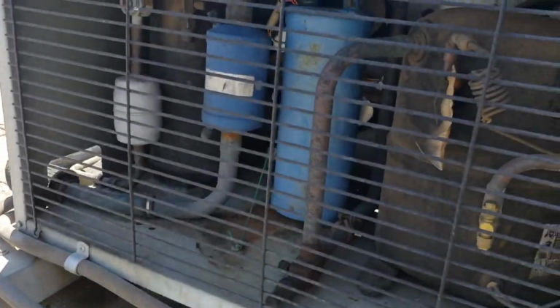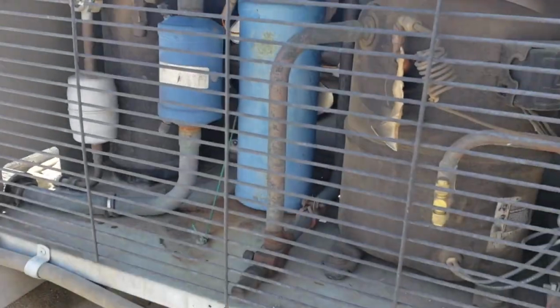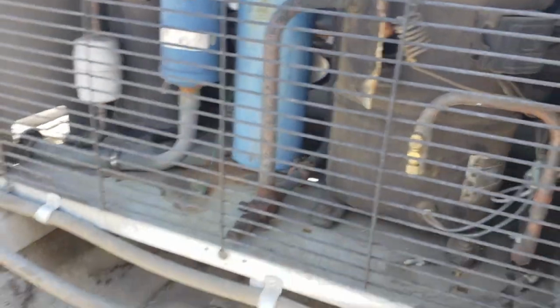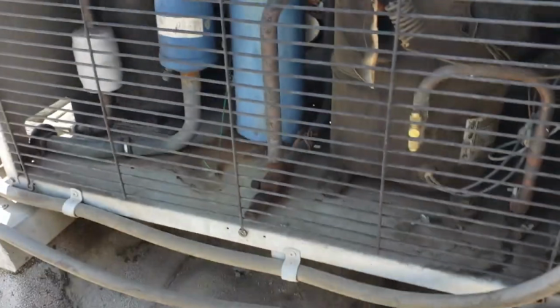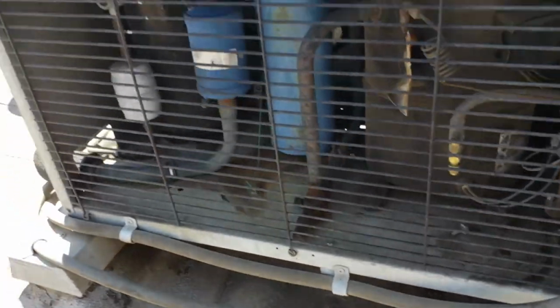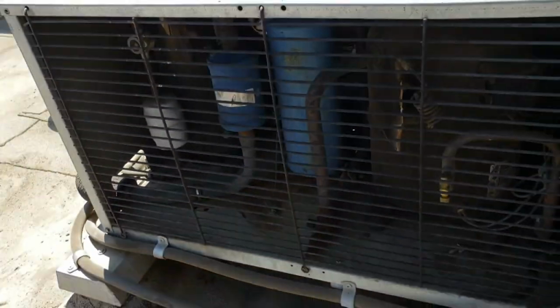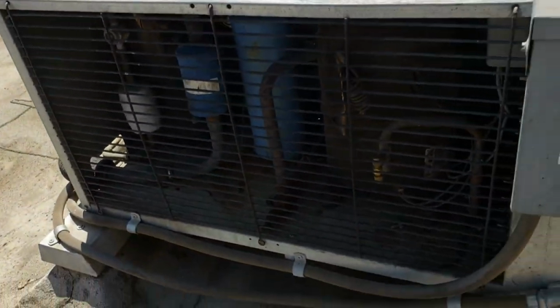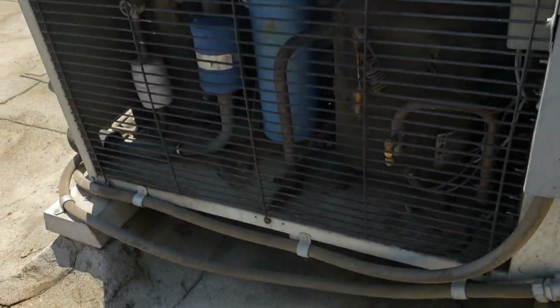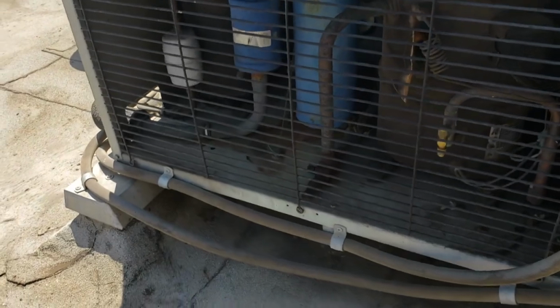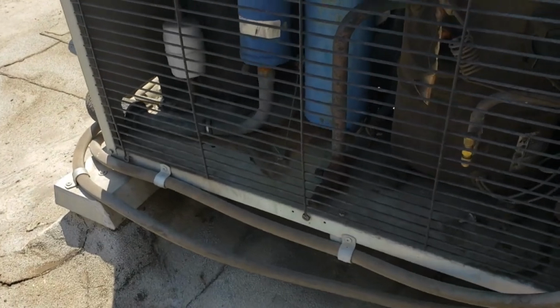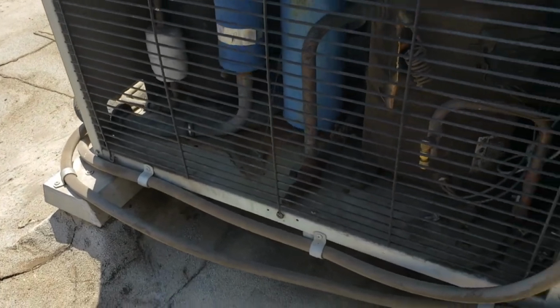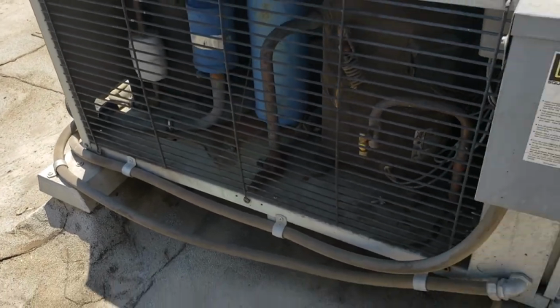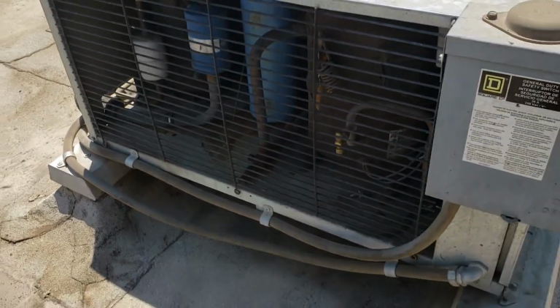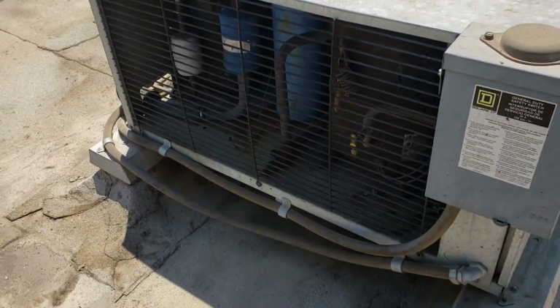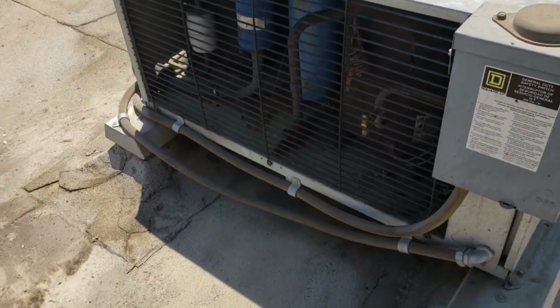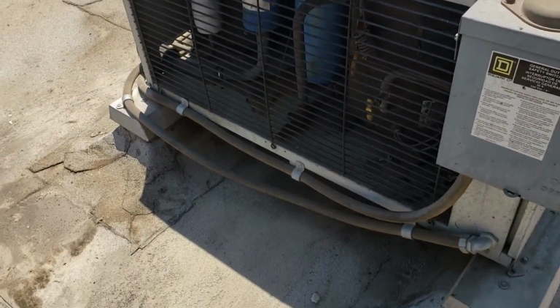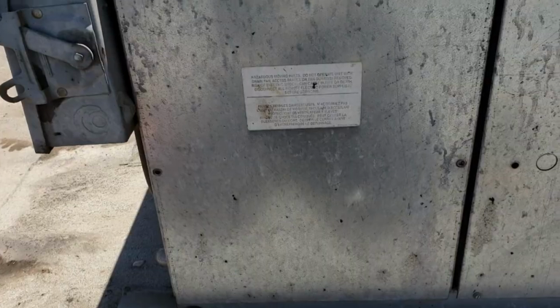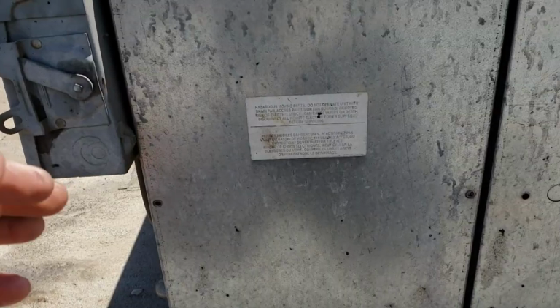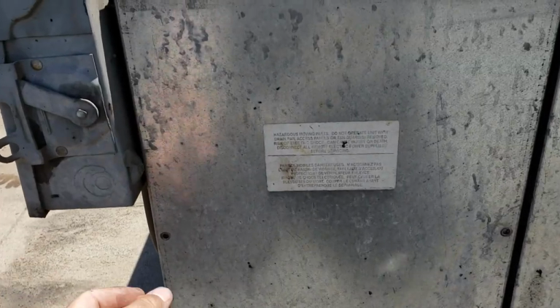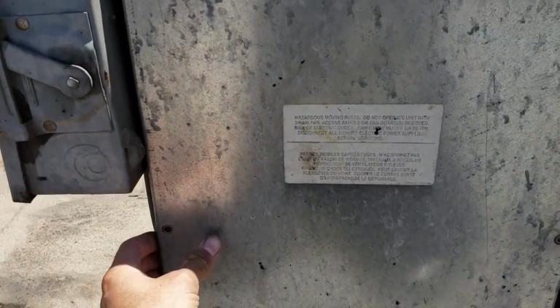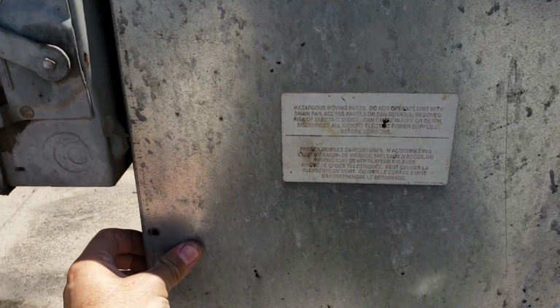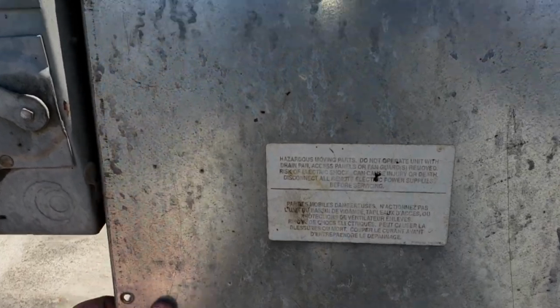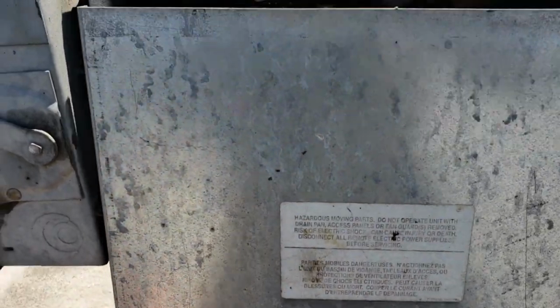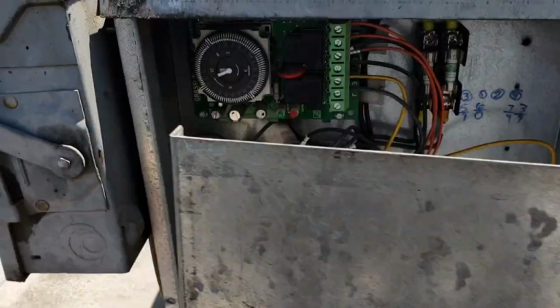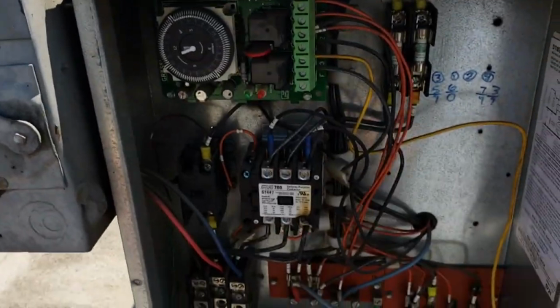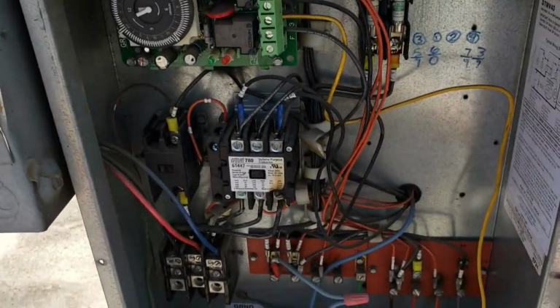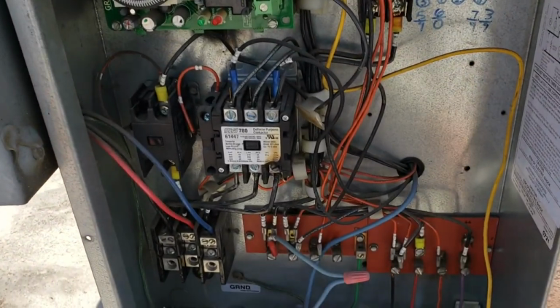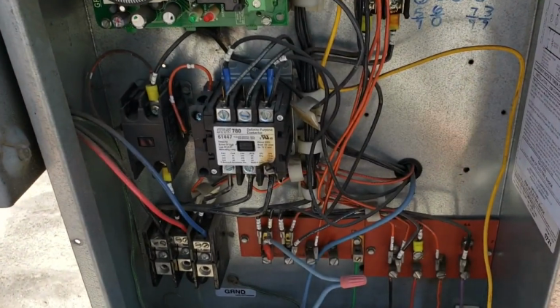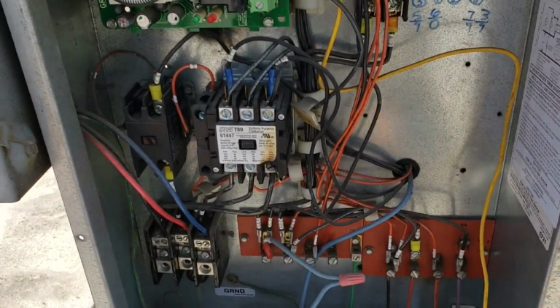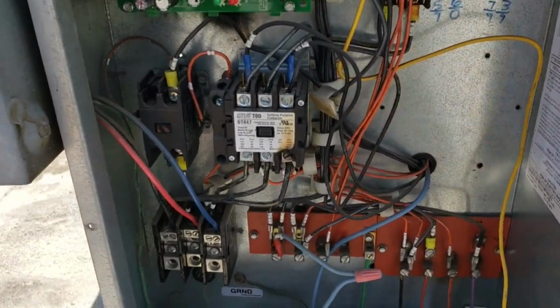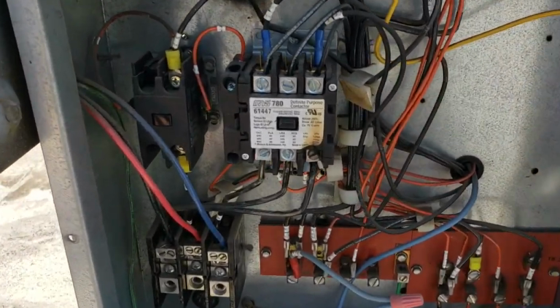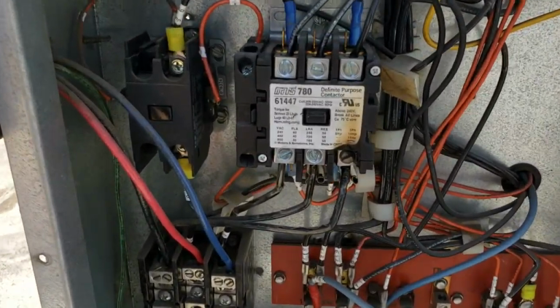The condensing unit is not running at all, so we will gauge up, but first we're going to start in the electrical section. We'll open up the electrical section and see what we come across. Right off the bat, that contact is burnt.